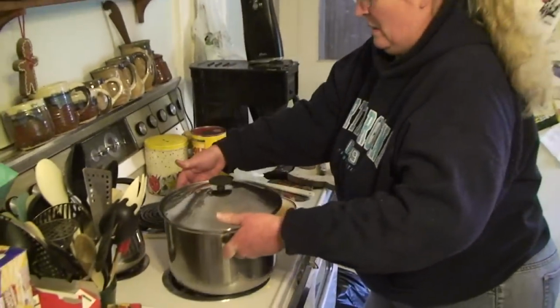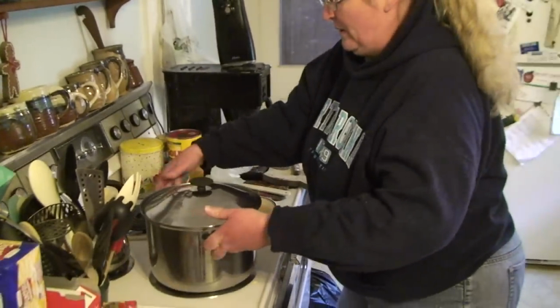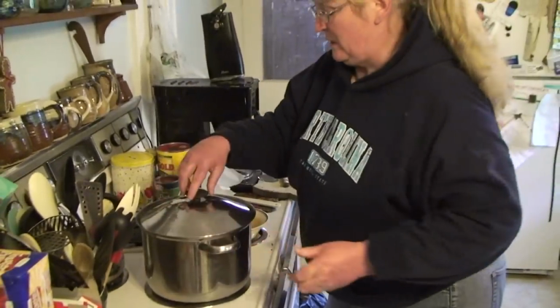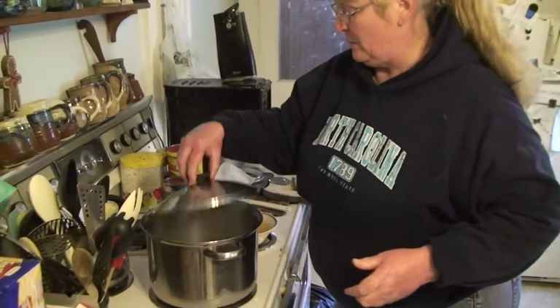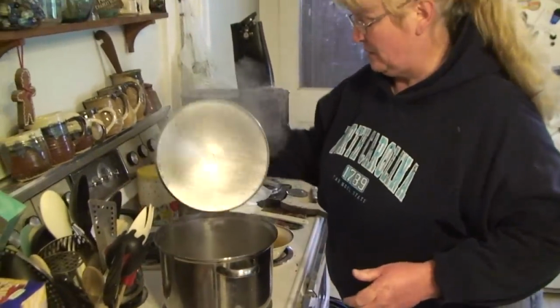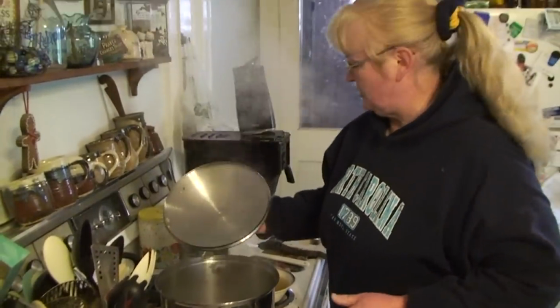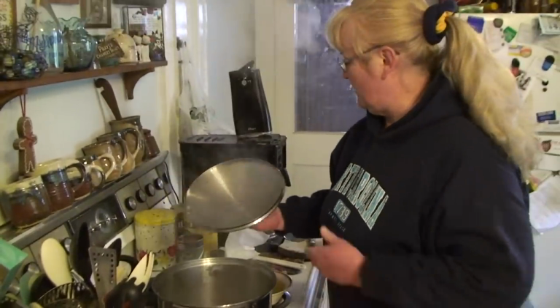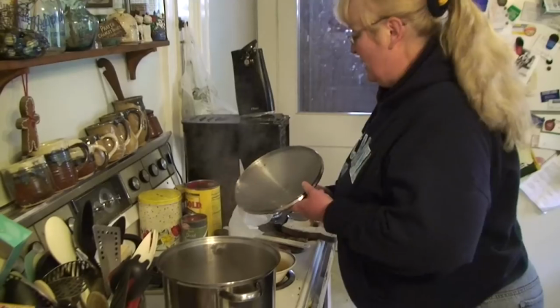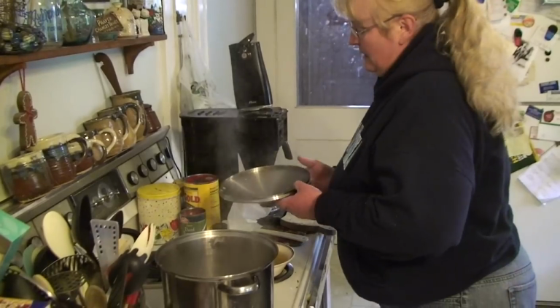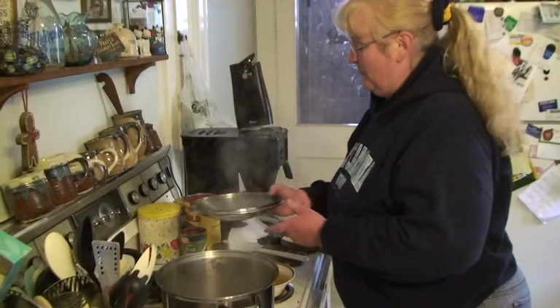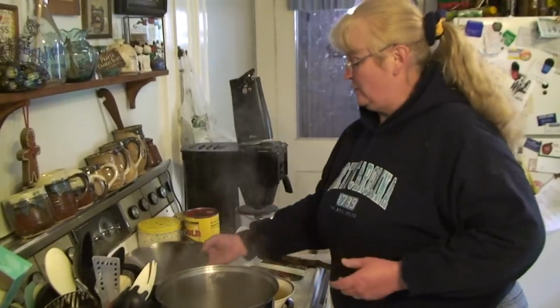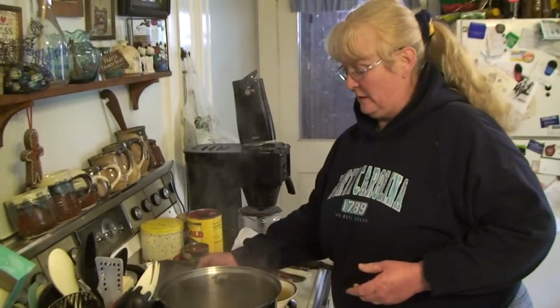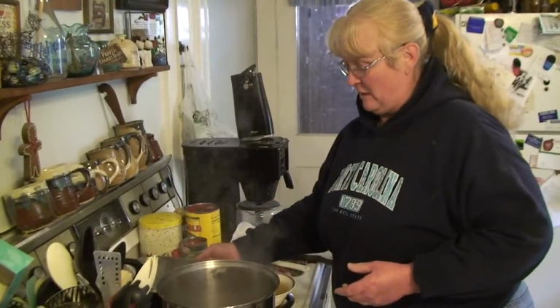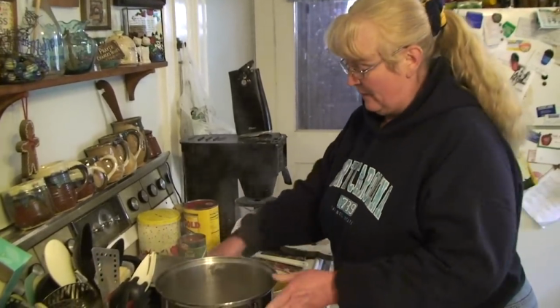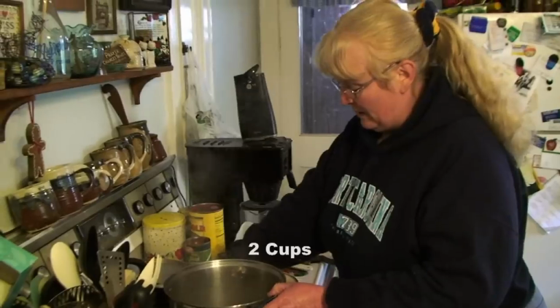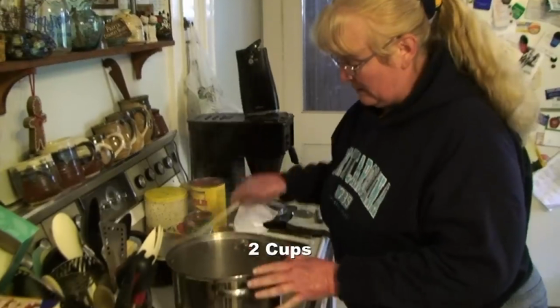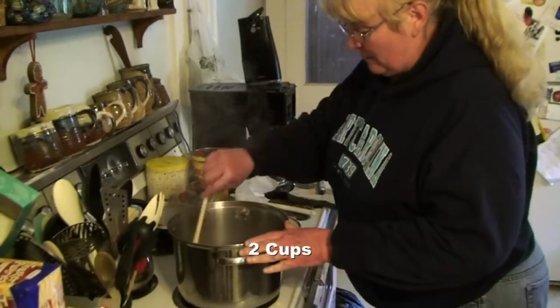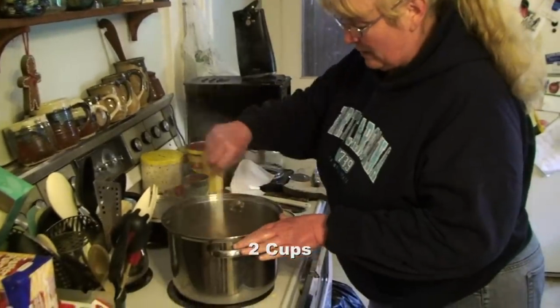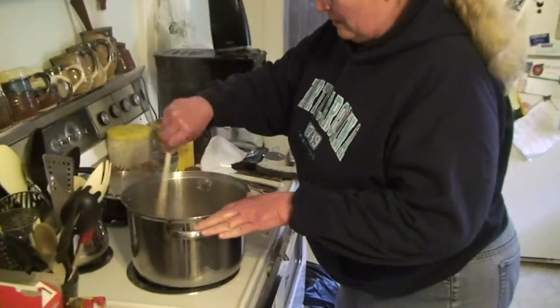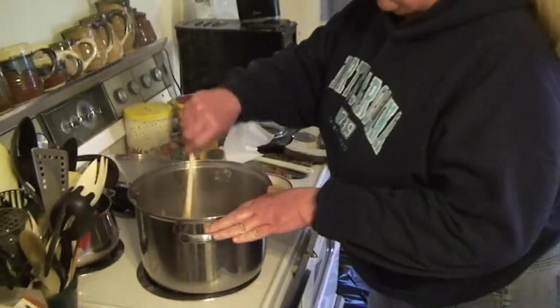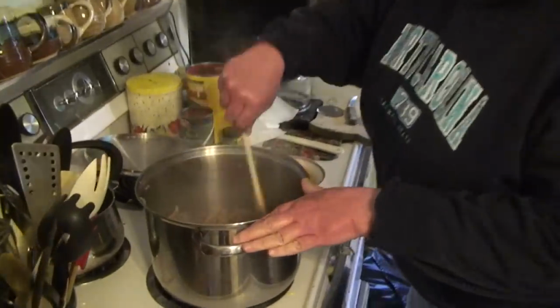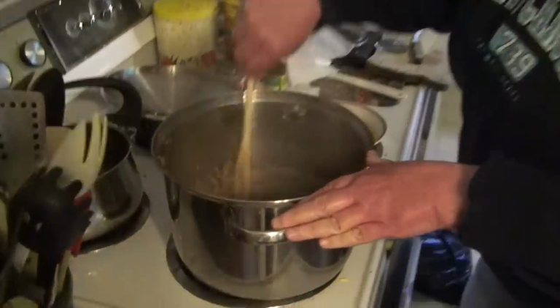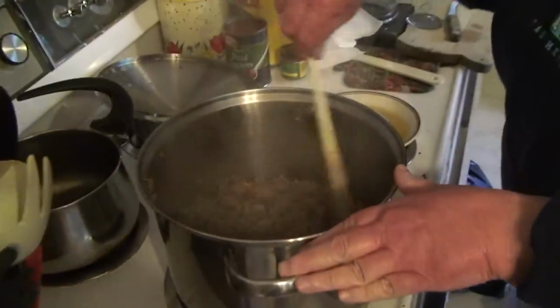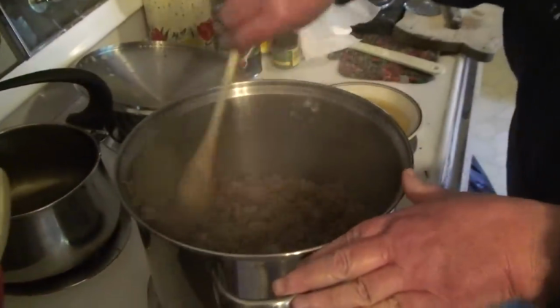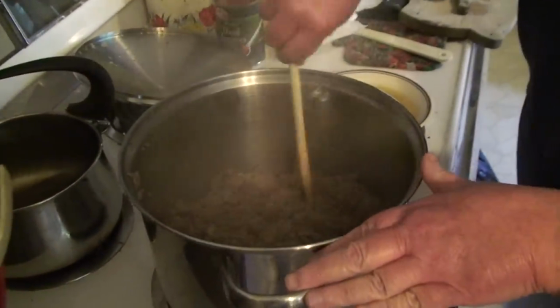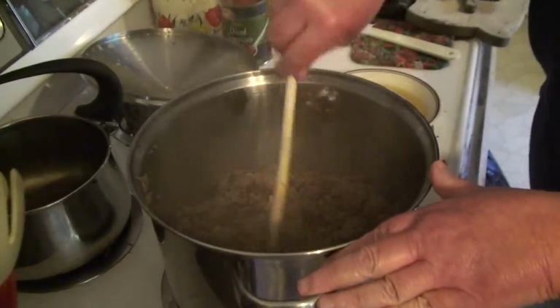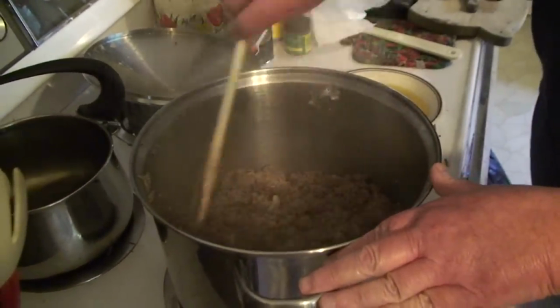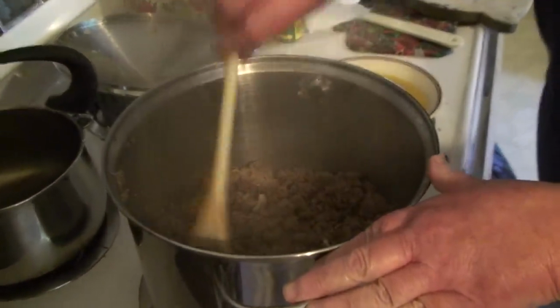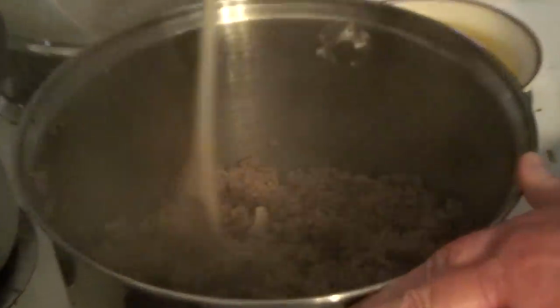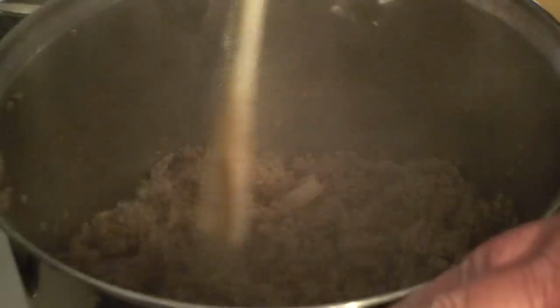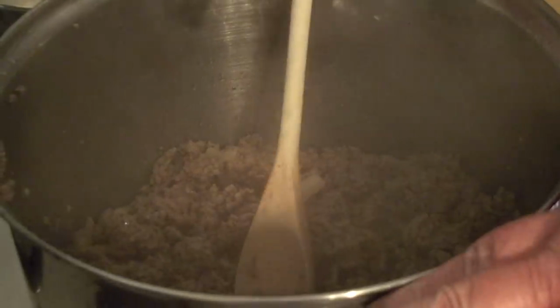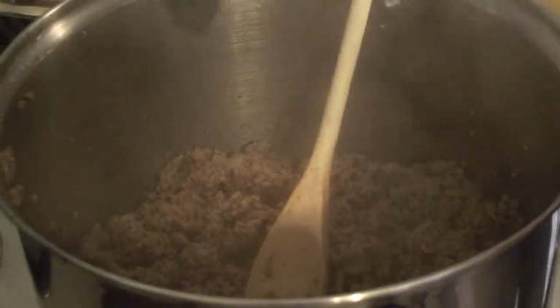It would have been interesting to use a pyrex measure just to measure exactly how much grease we really did drain off. But now here's our hamburger and it looks like we have just a nice broken up hamburger mixture.